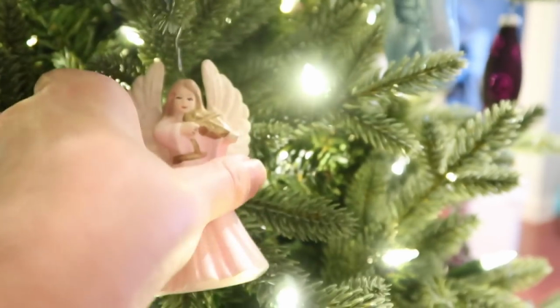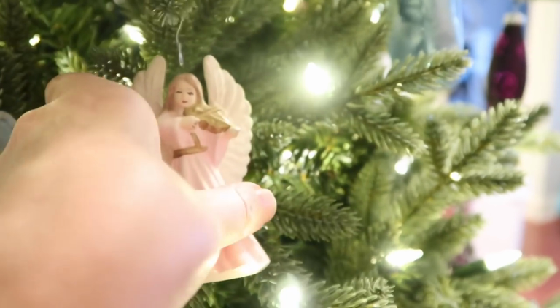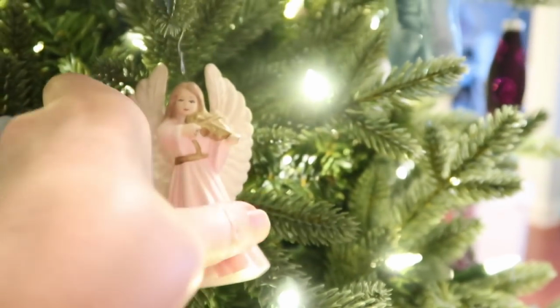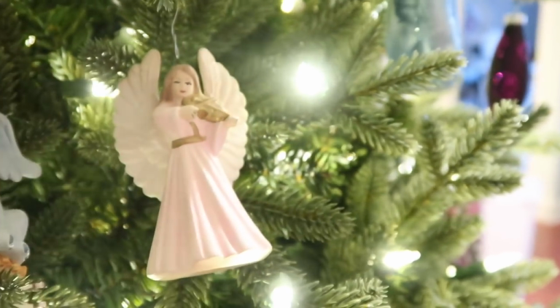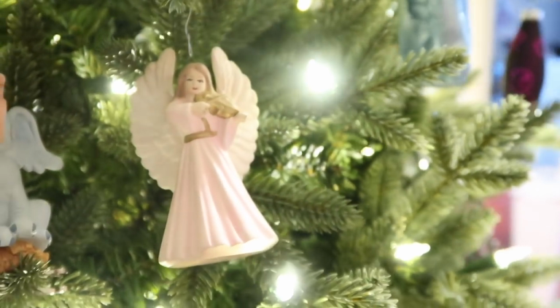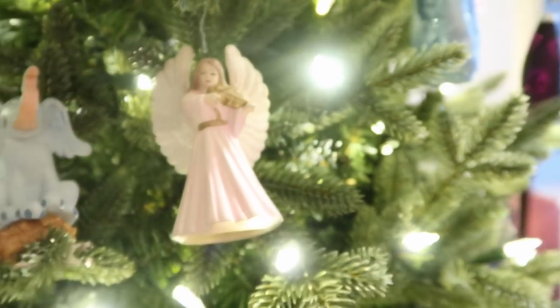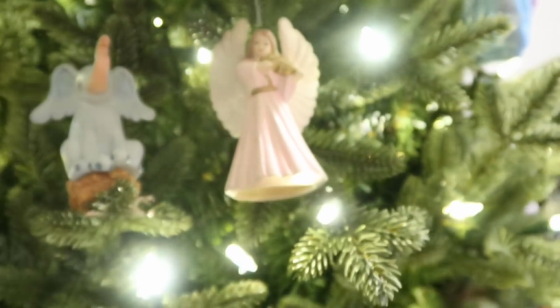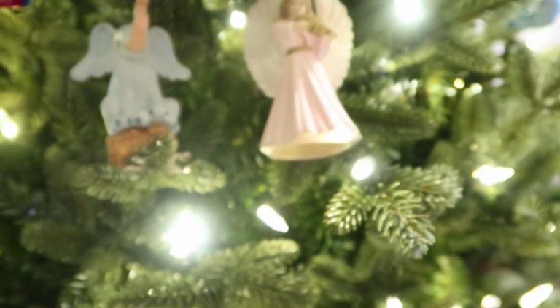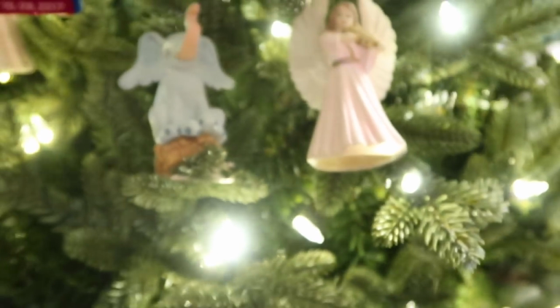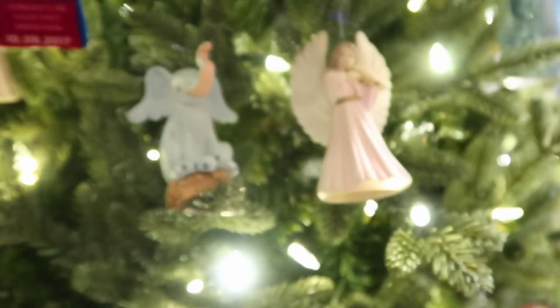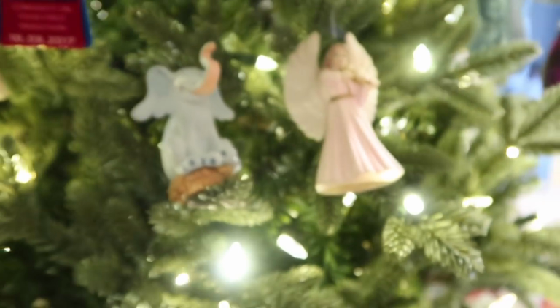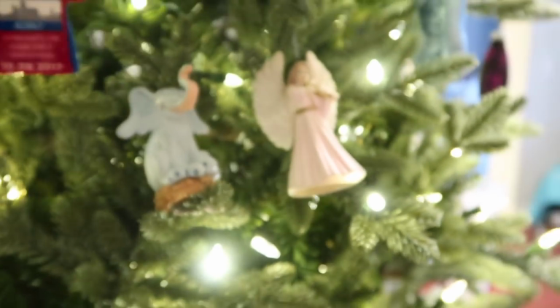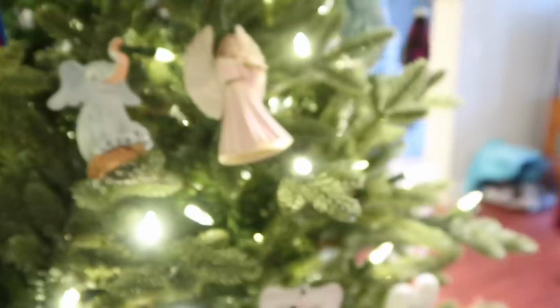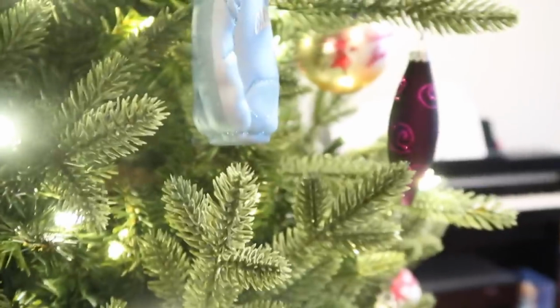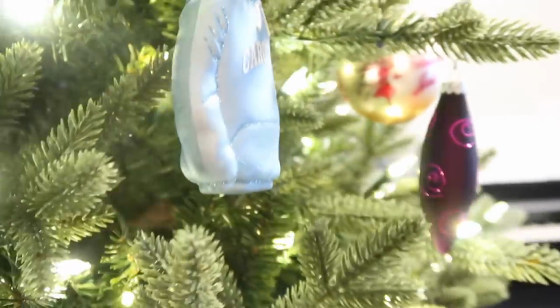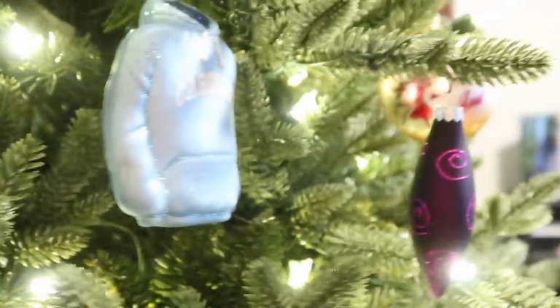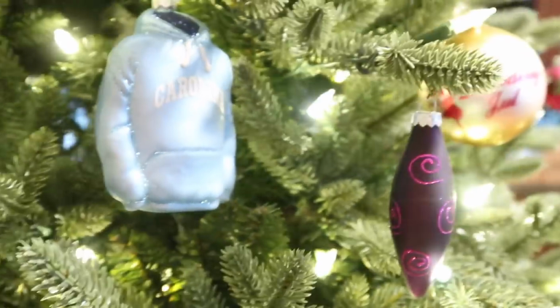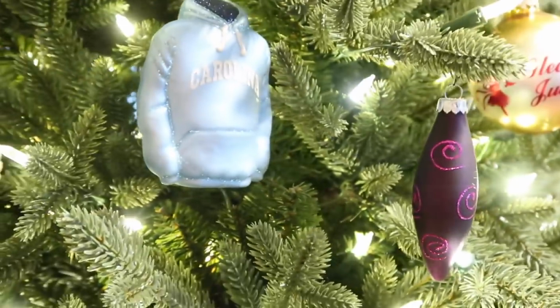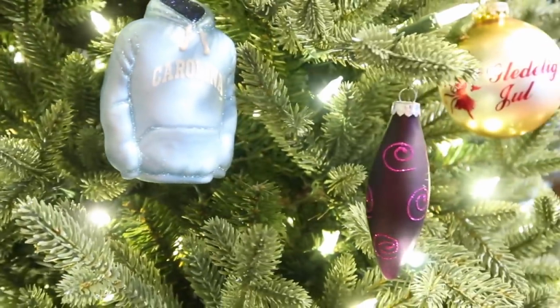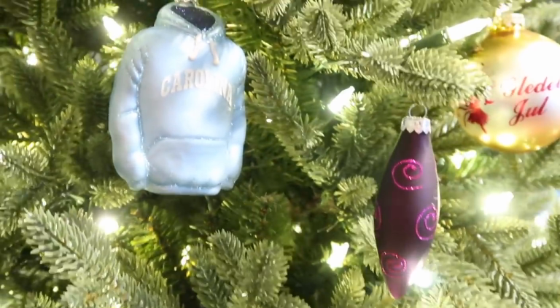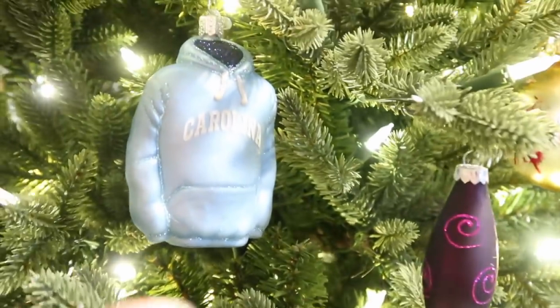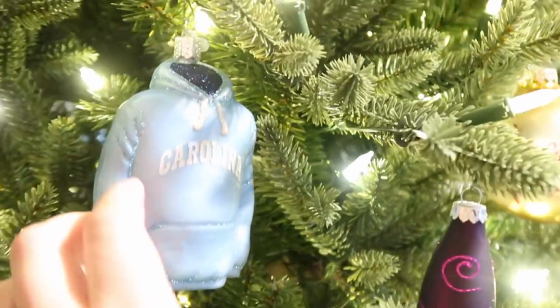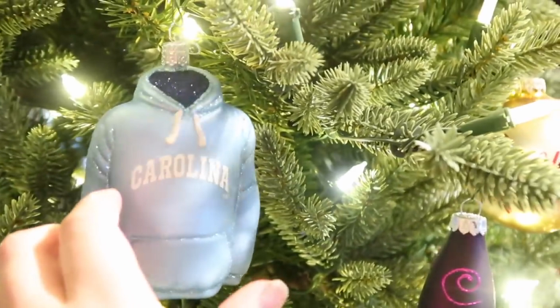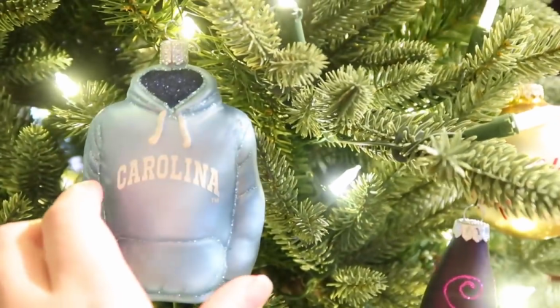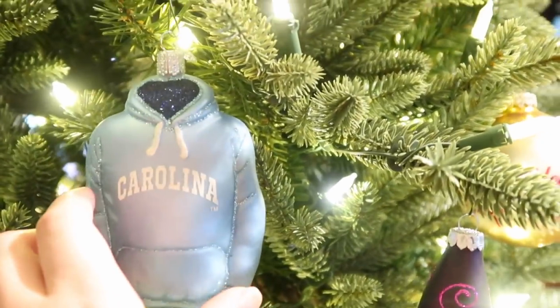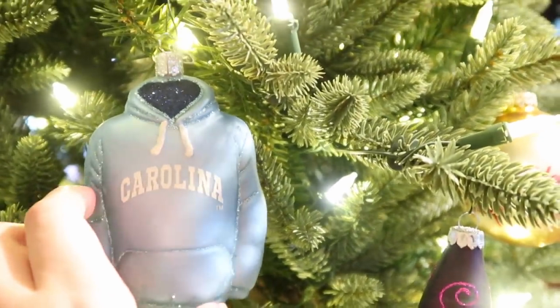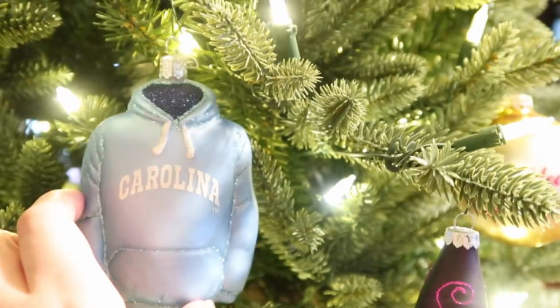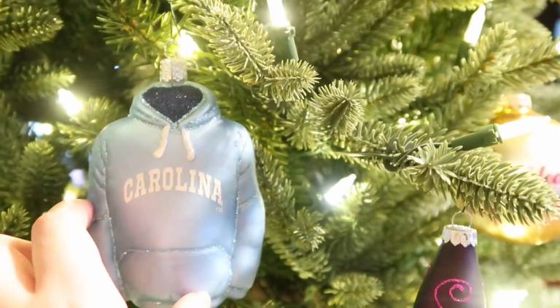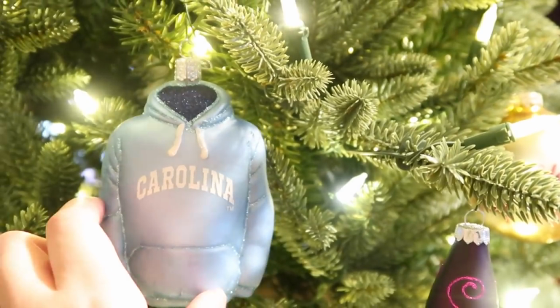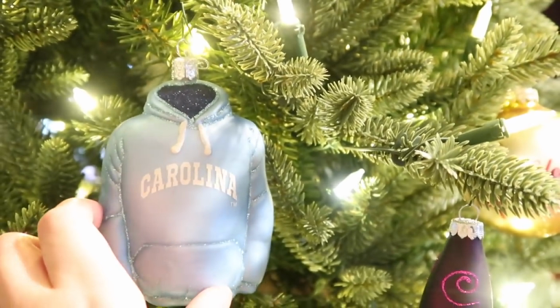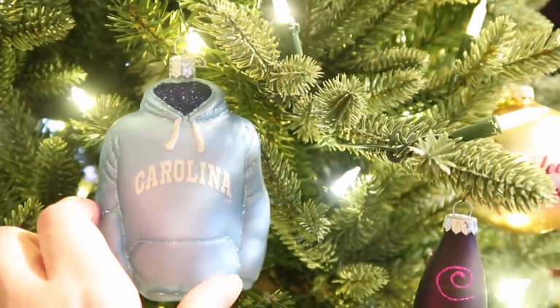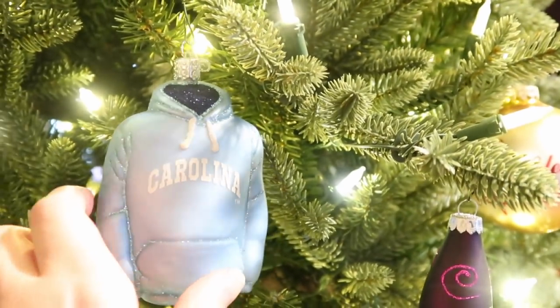Here is little angel number two — I believe all three are made by my great grandmother. That's my name on it too. I believe we only took the ones from my parents' house that are mine.